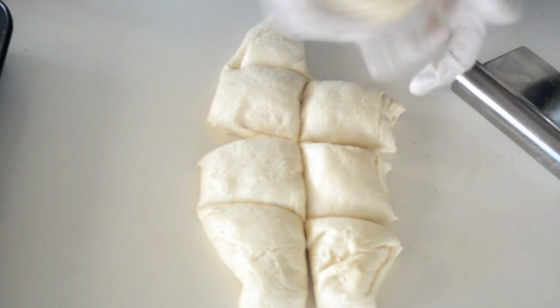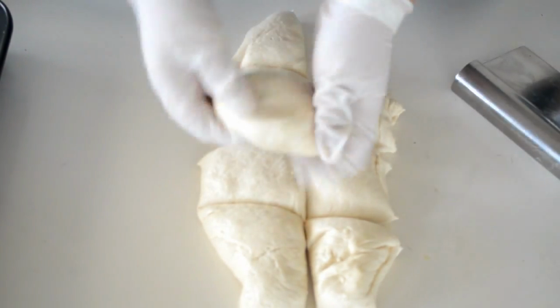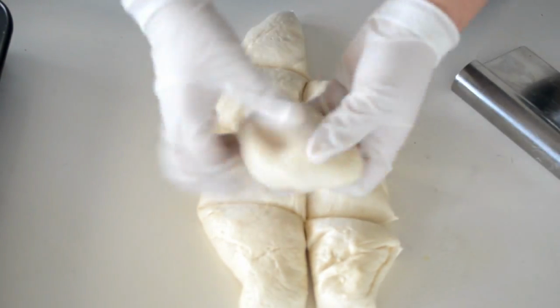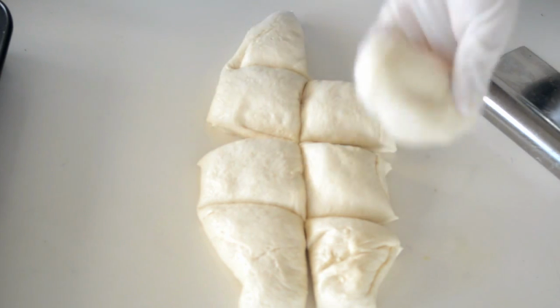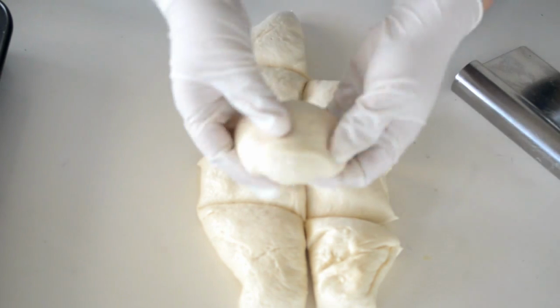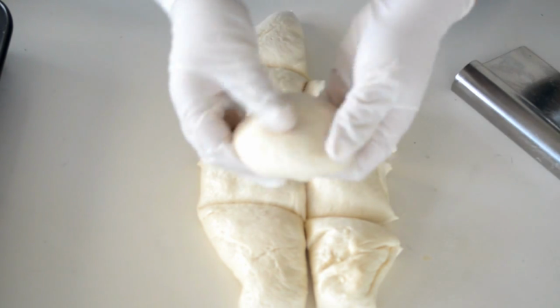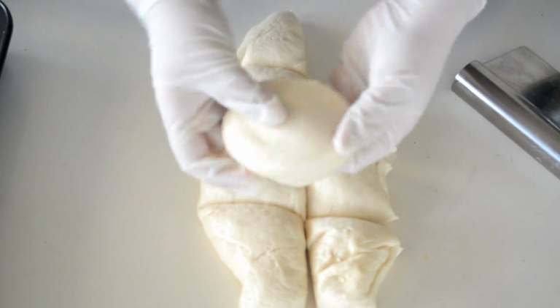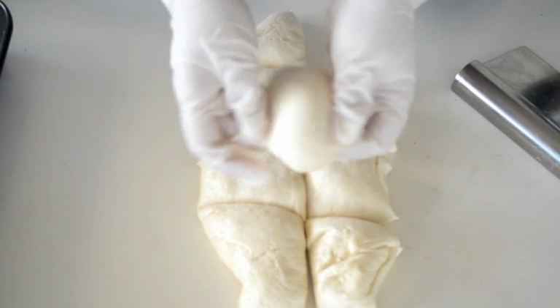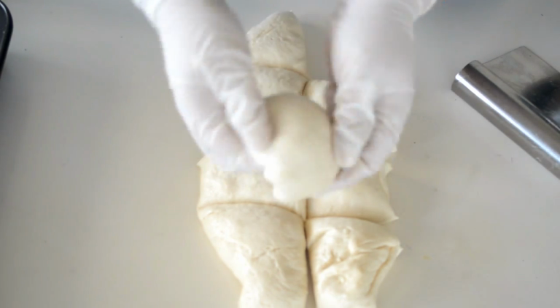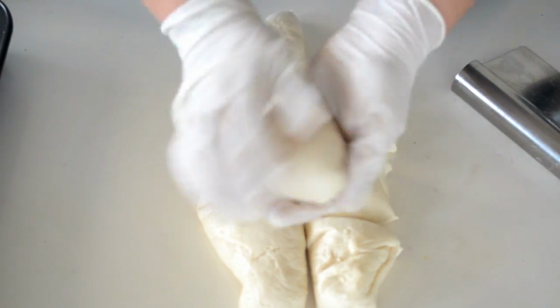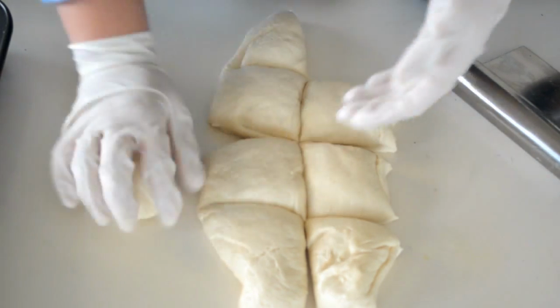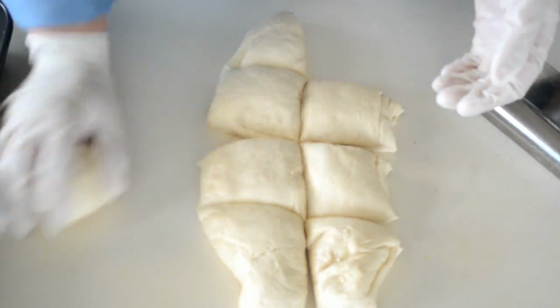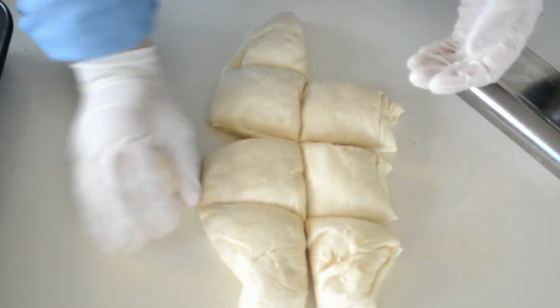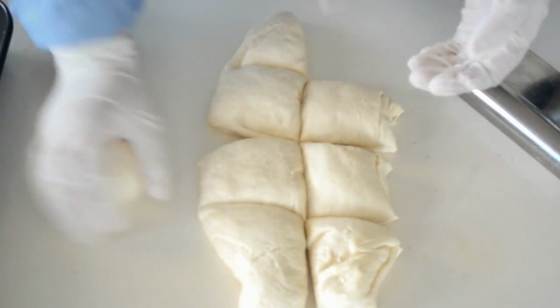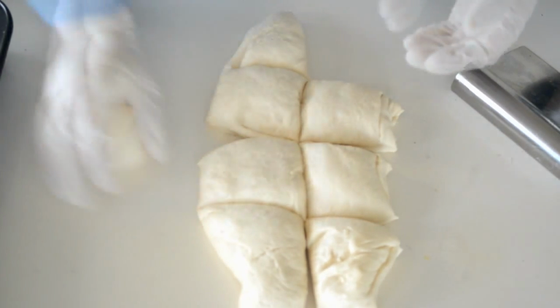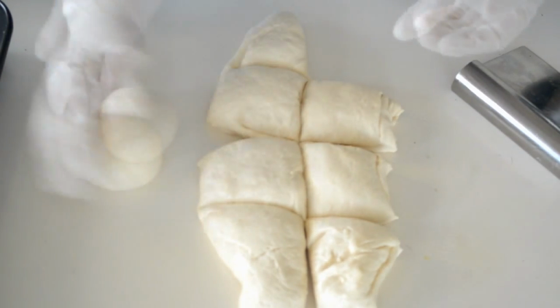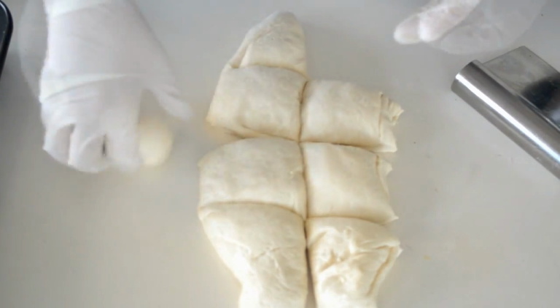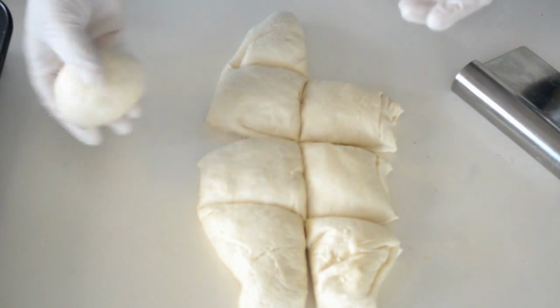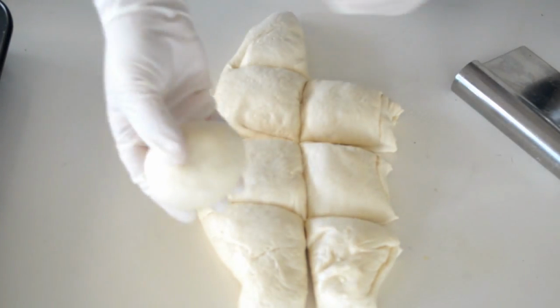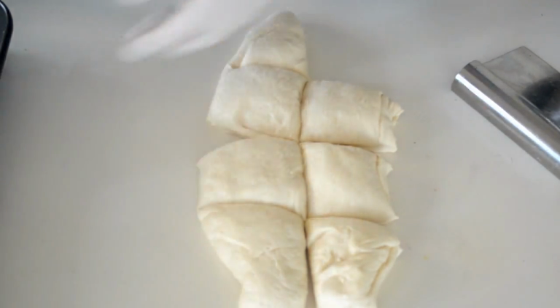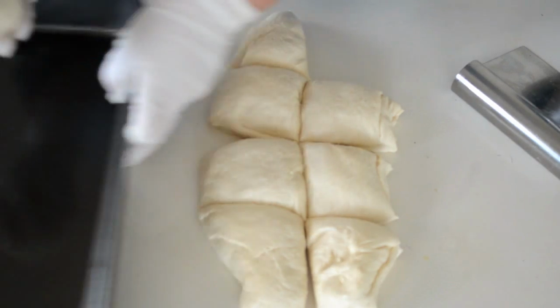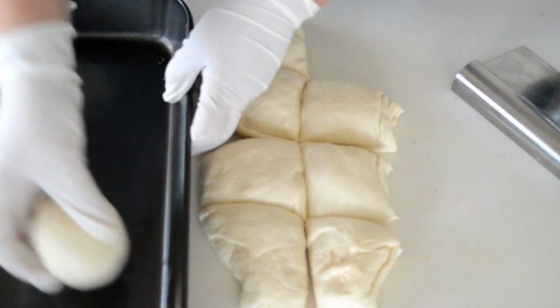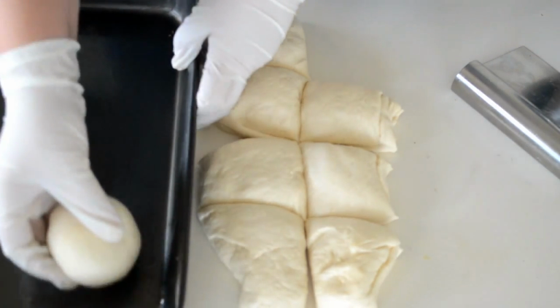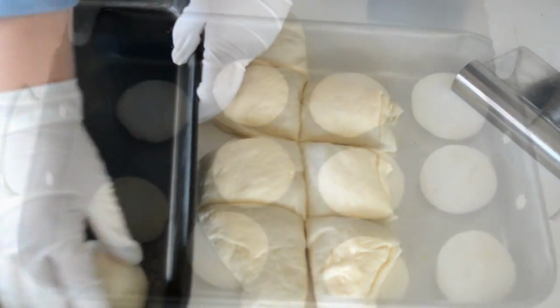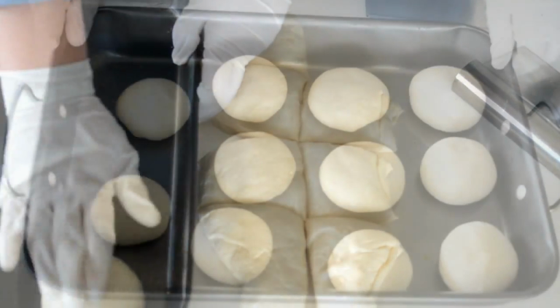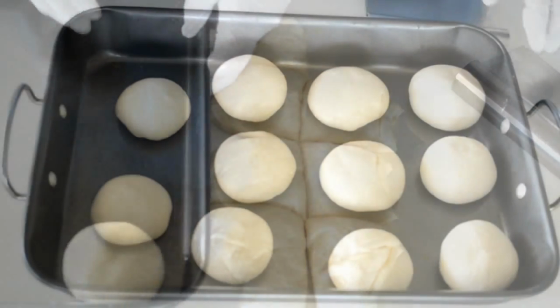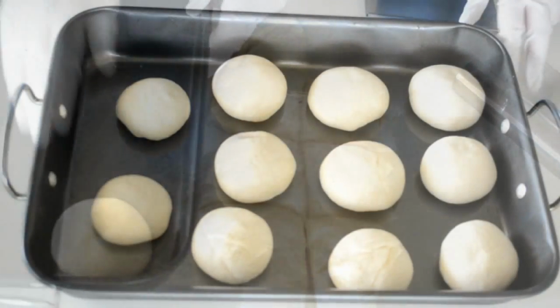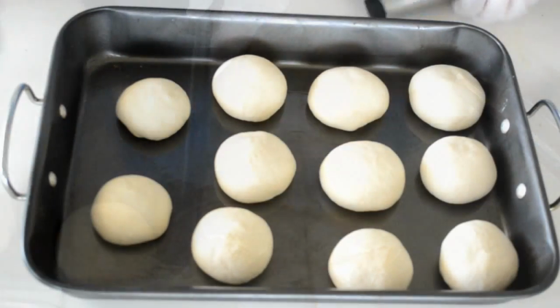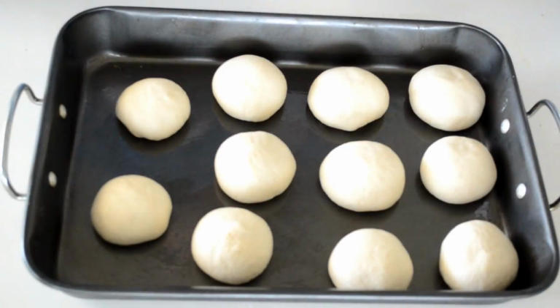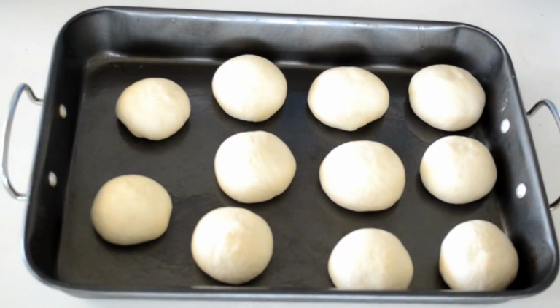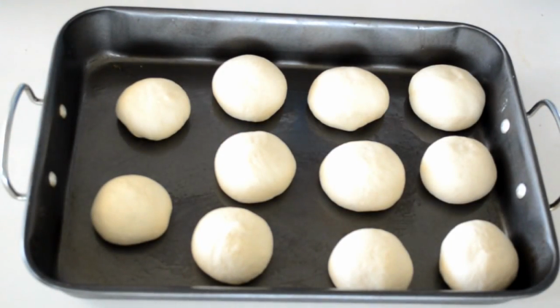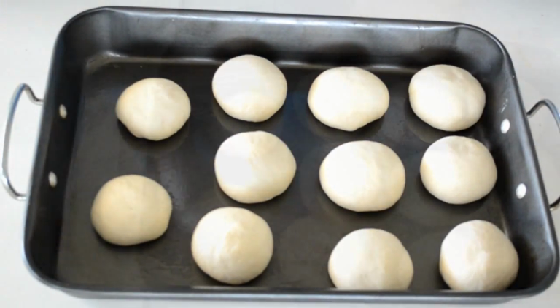Take each portion, tuck it under, and then roll it on the bench to get rid of any seams. Now put them on a greased pan, repeat with all, and then let them sit for about 15 minutes.